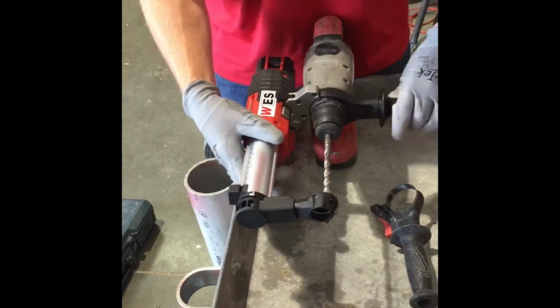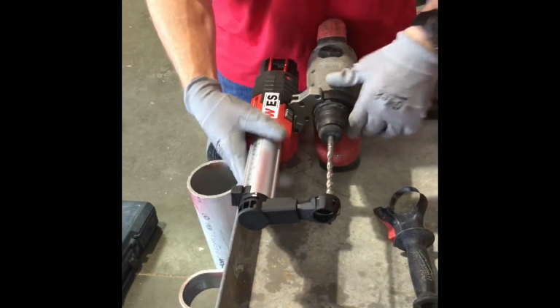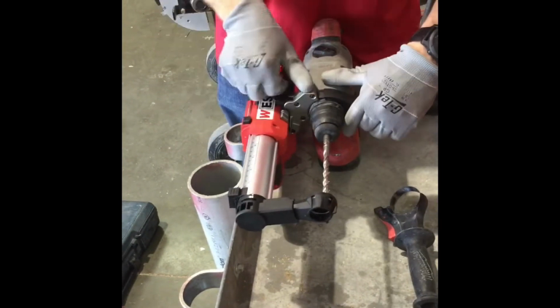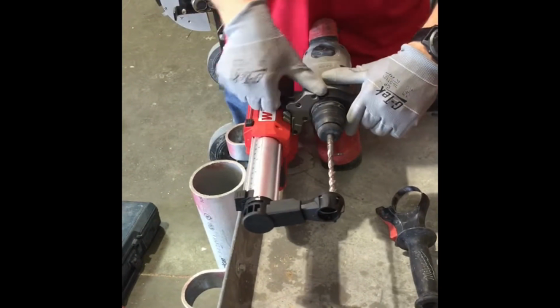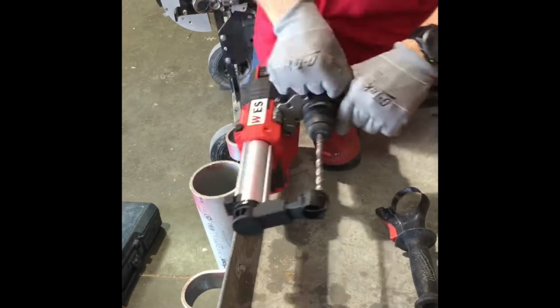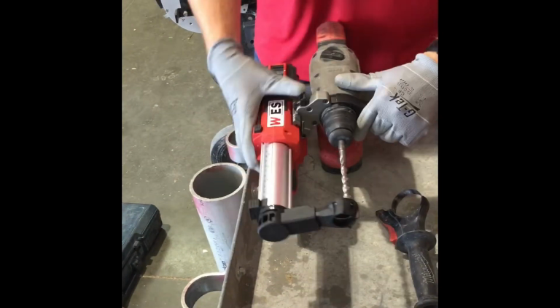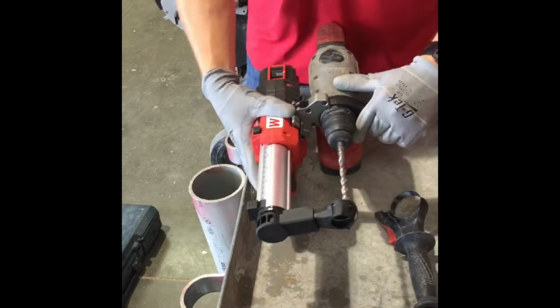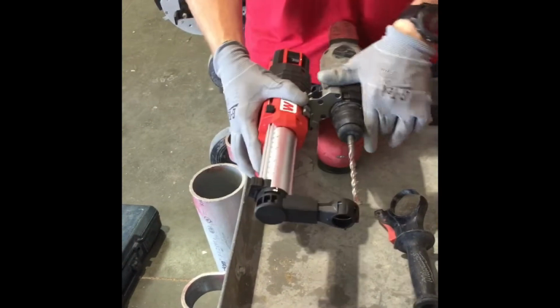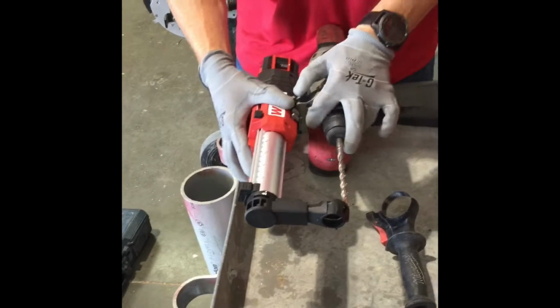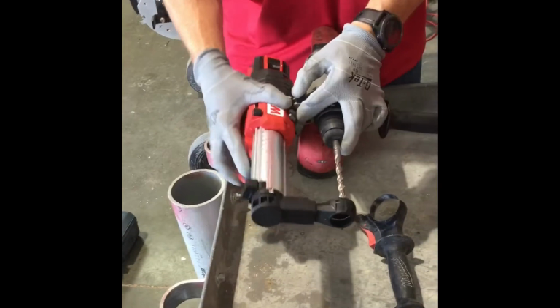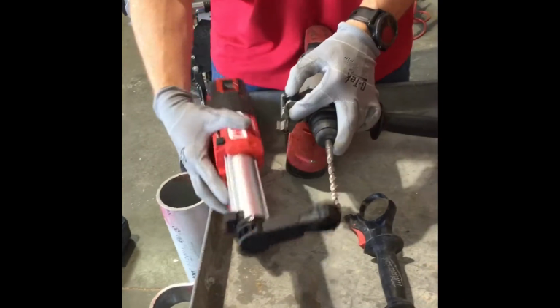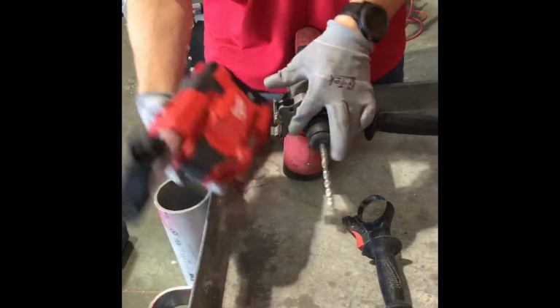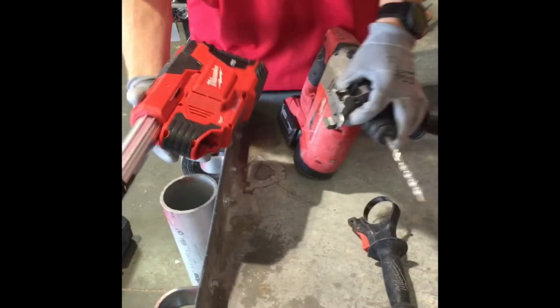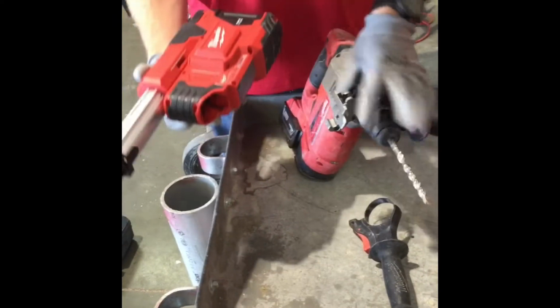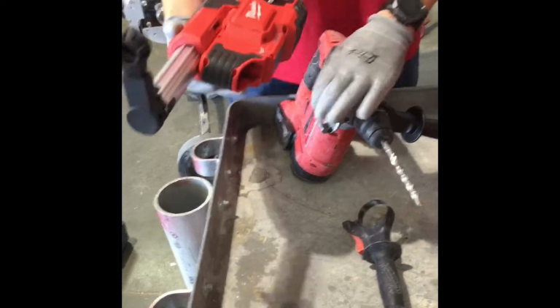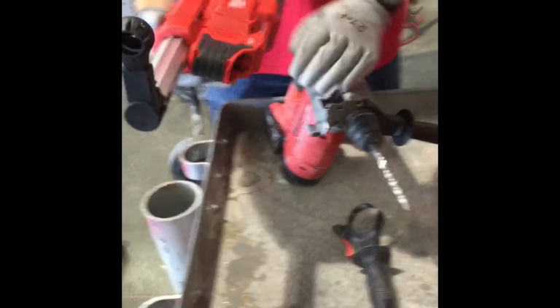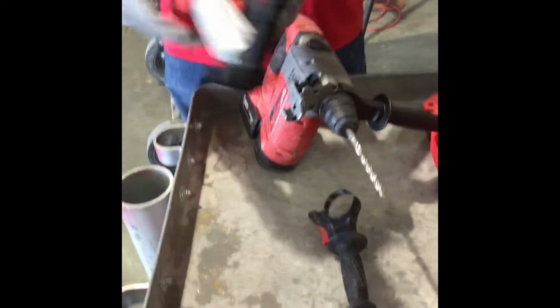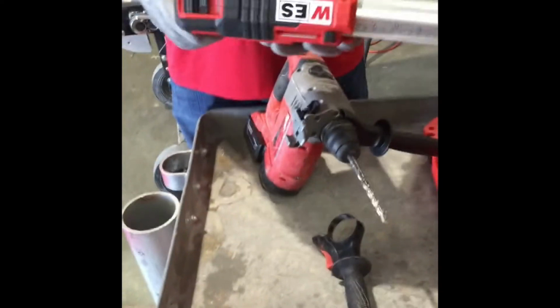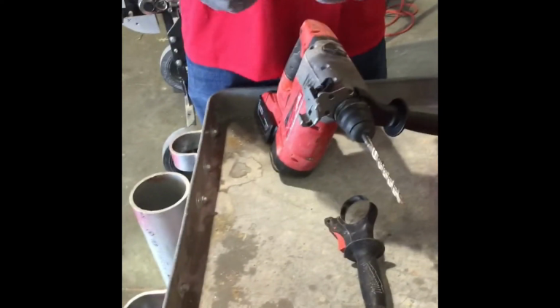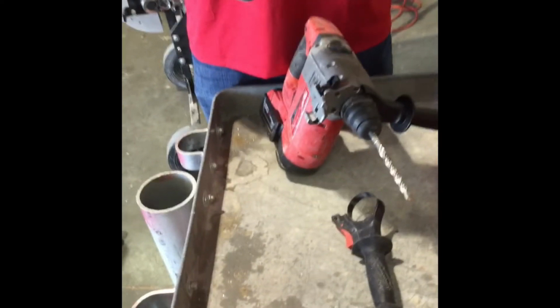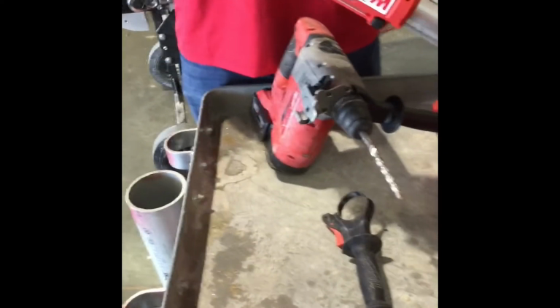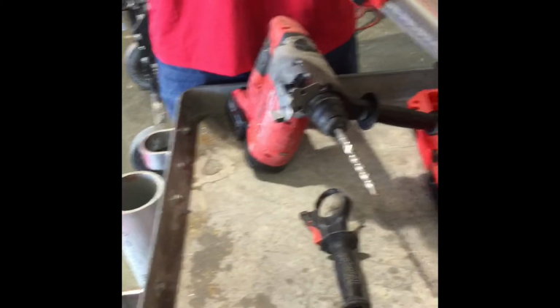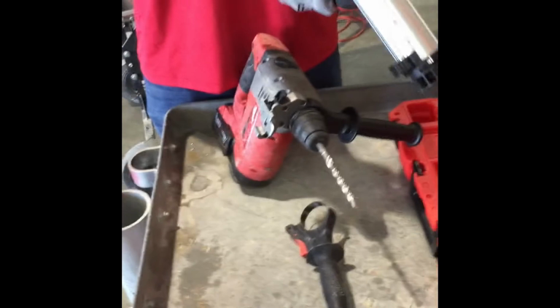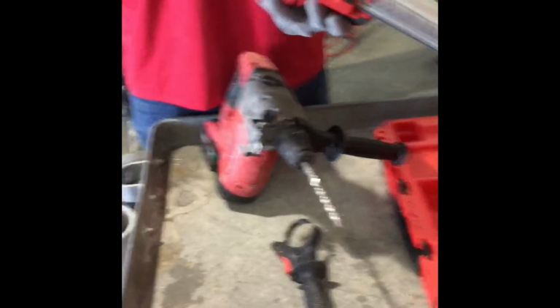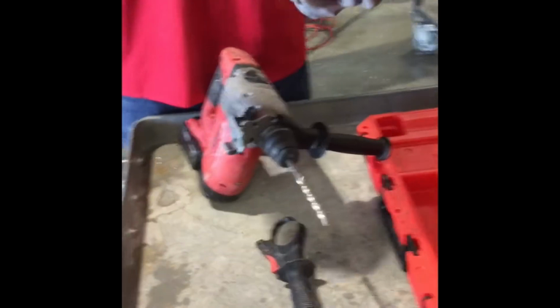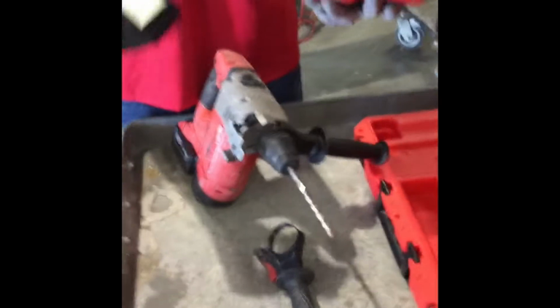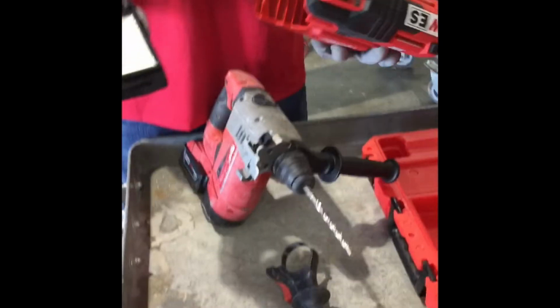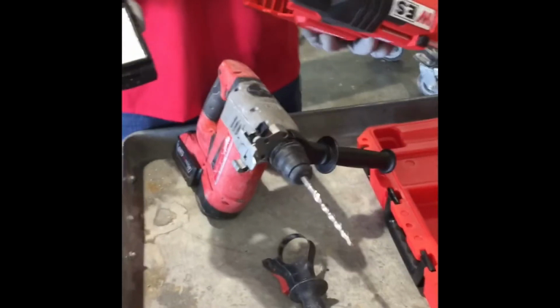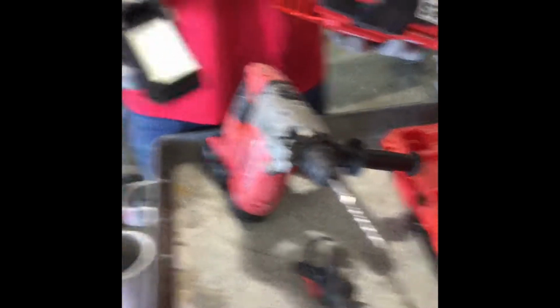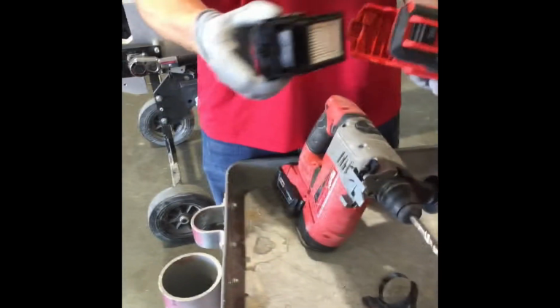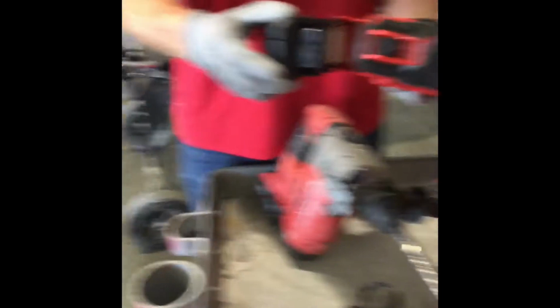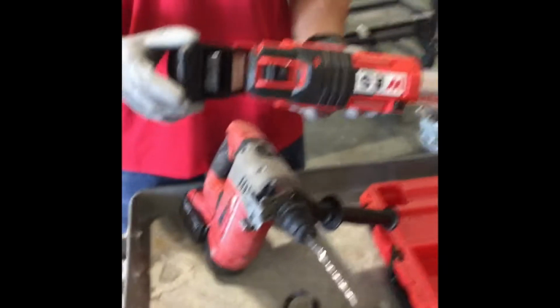Once you are done, you can lift the lever and remove it. The HEPA filter is stored on the back of the hammer back, as you can see here.